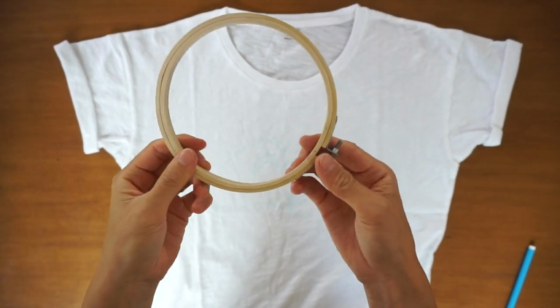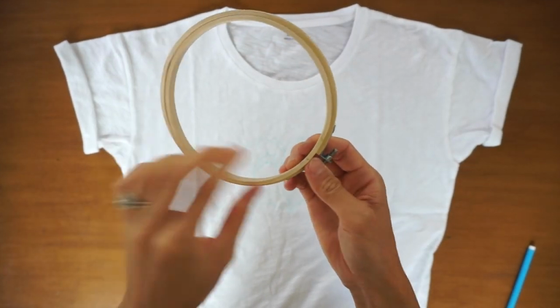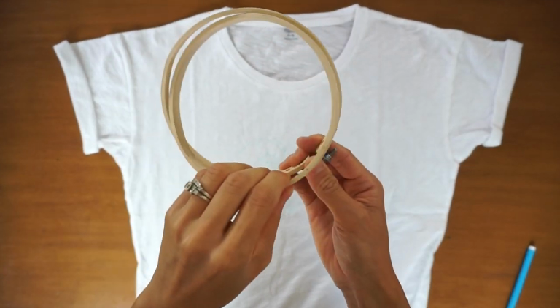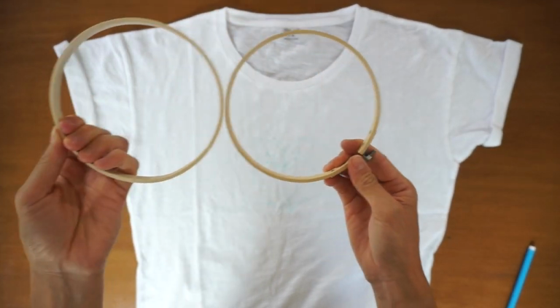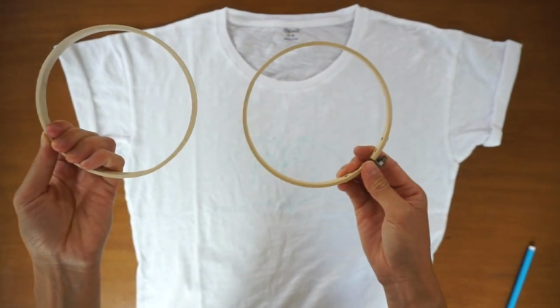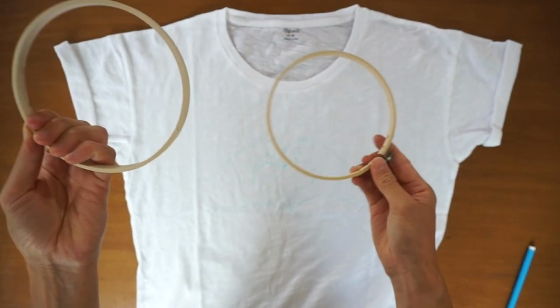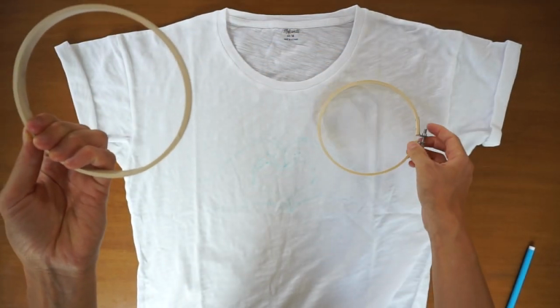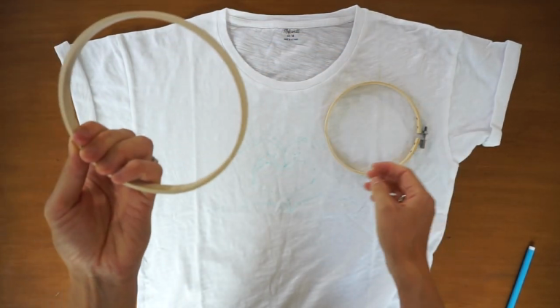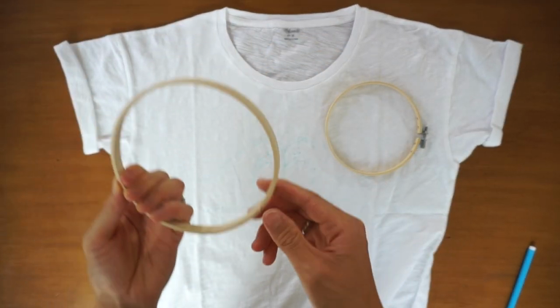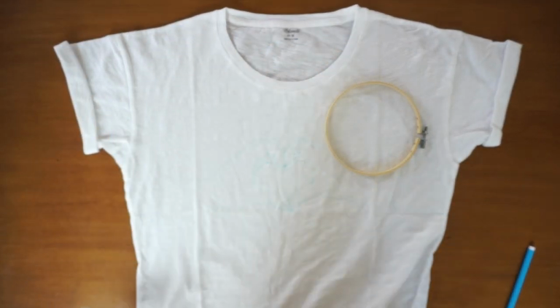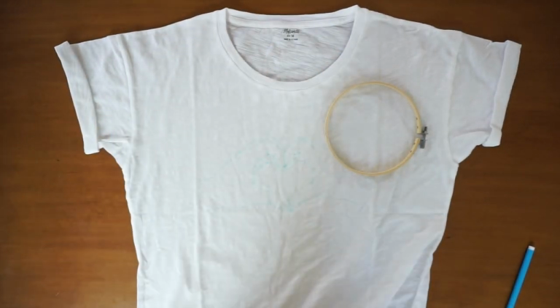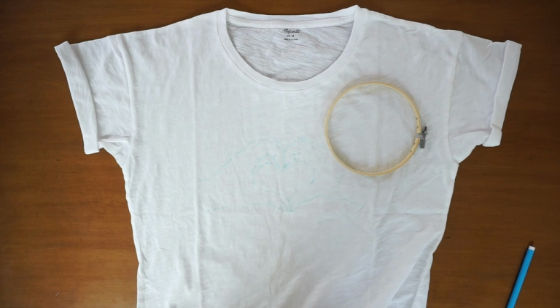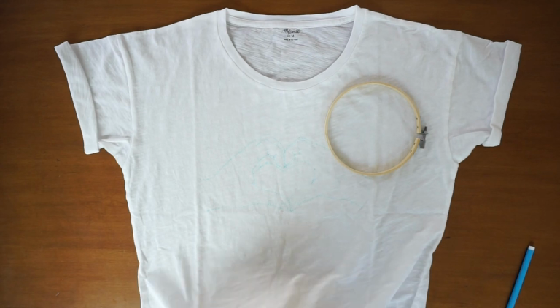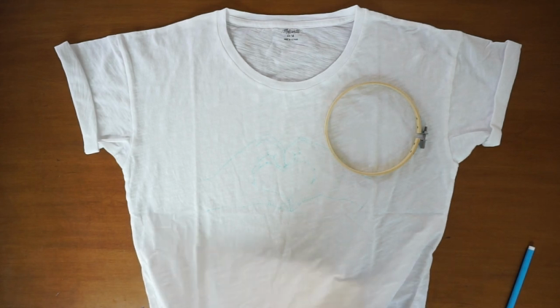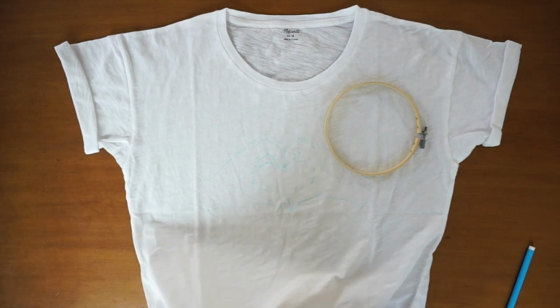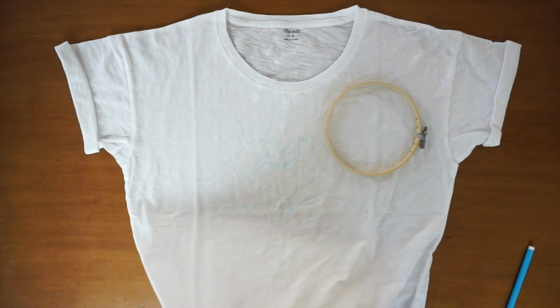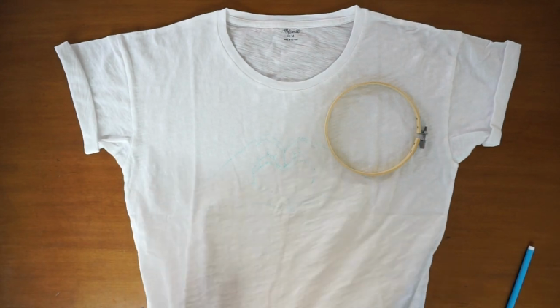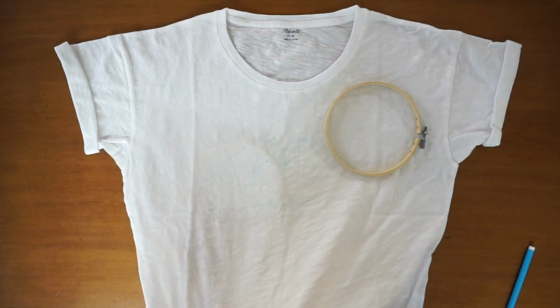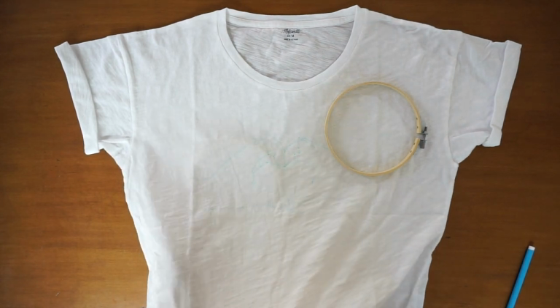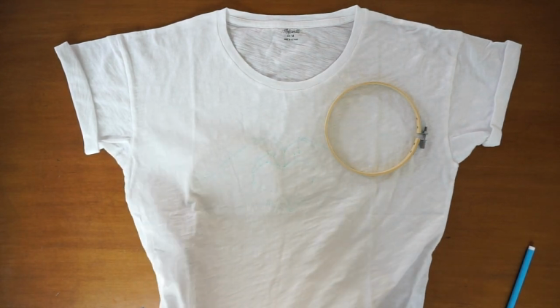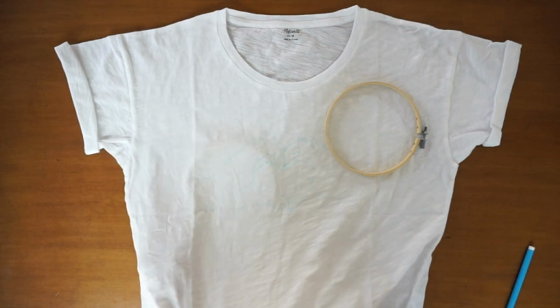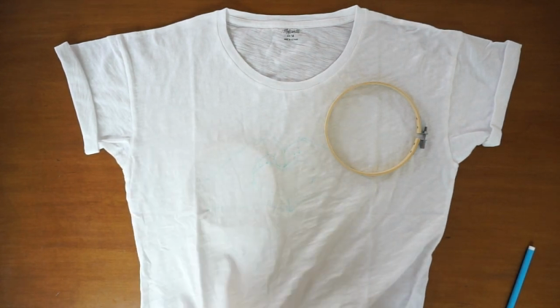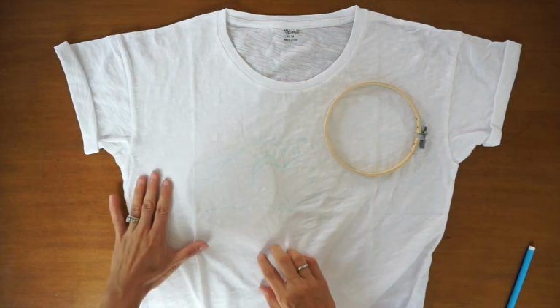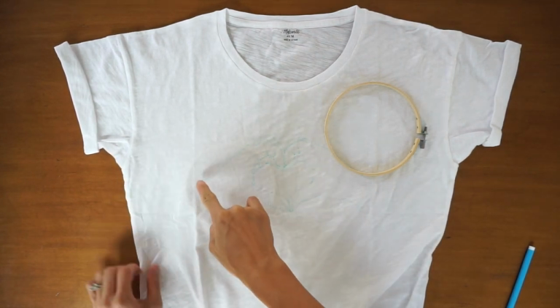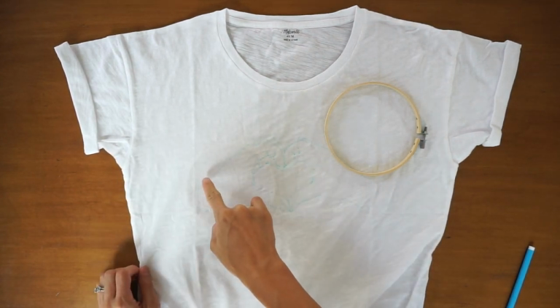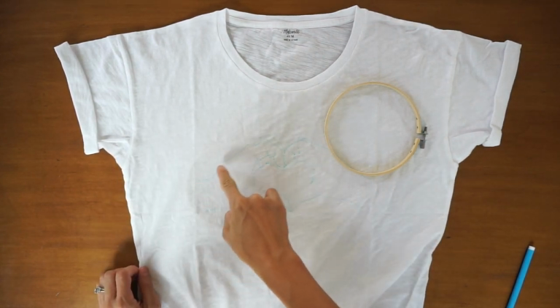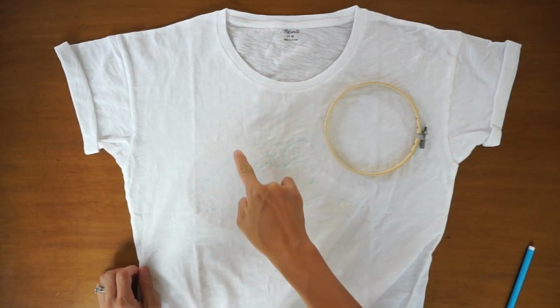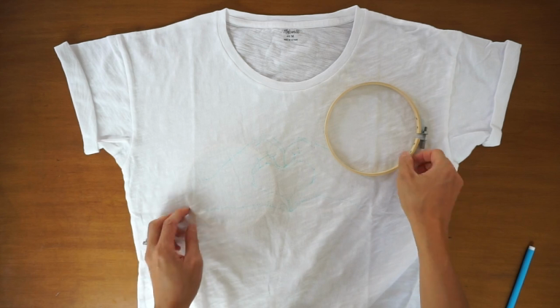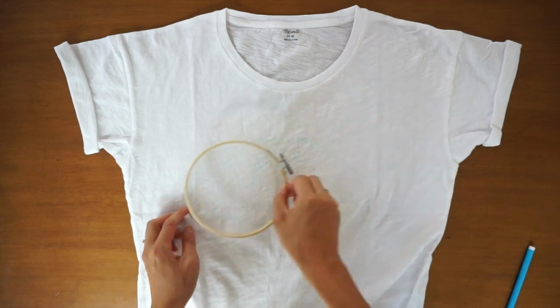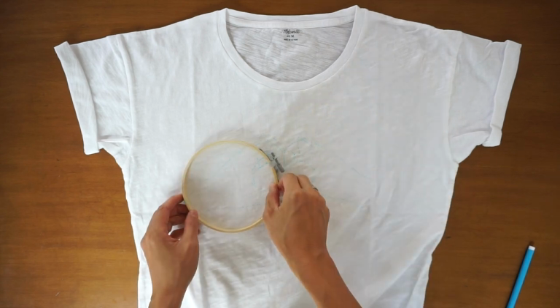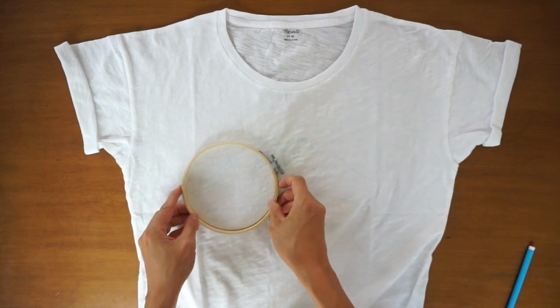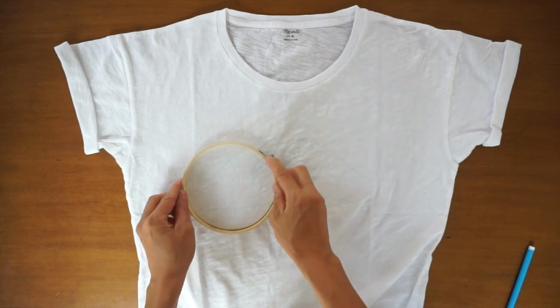Next, unscrew the hoop and place it over the pattern. I recommend starting the hoop at the bottom of the pattern.